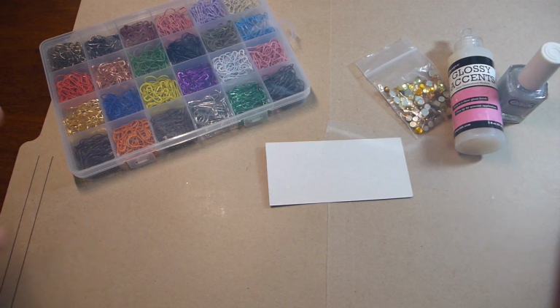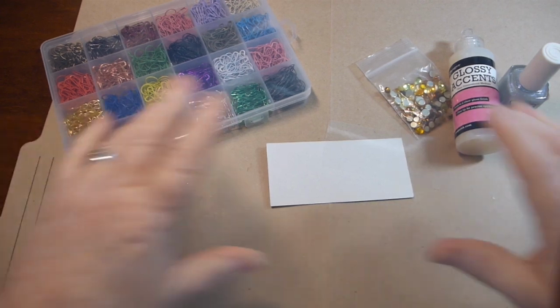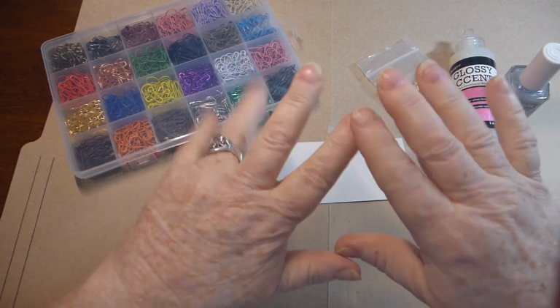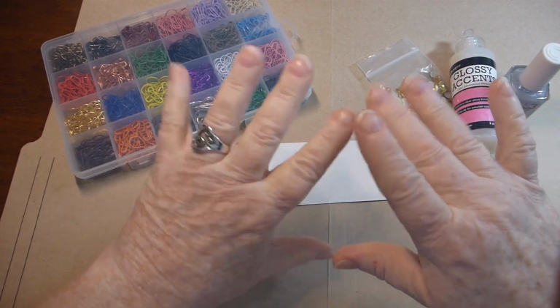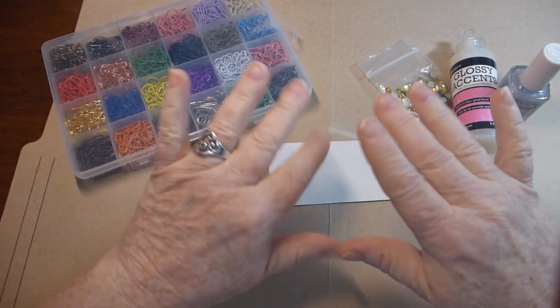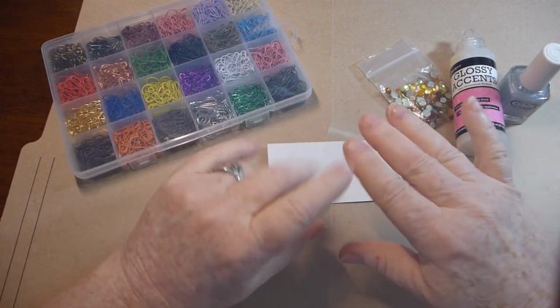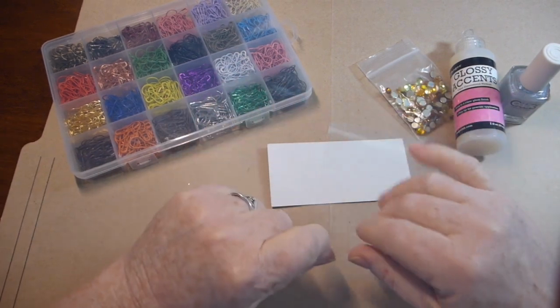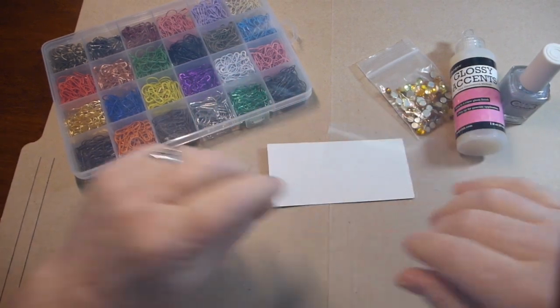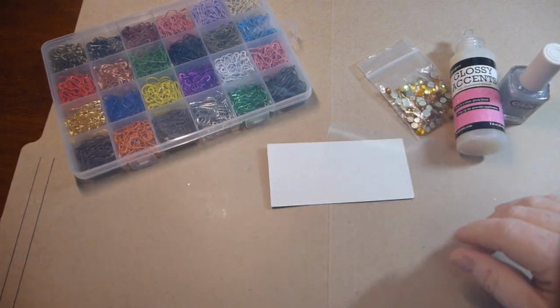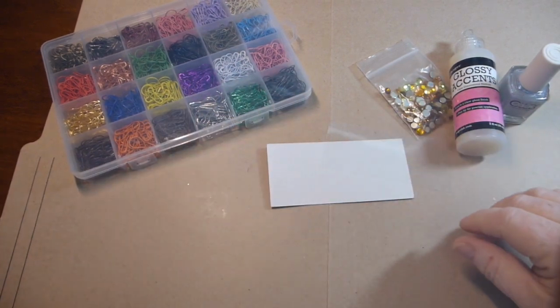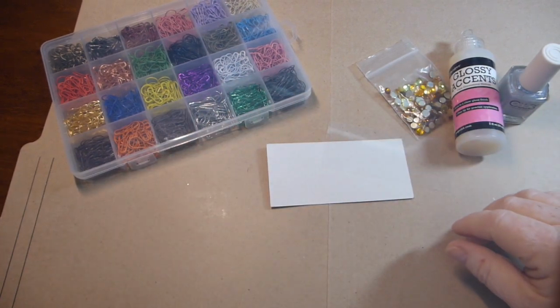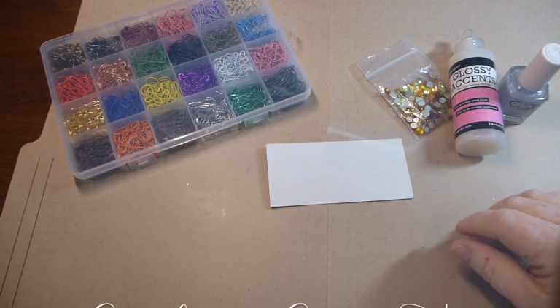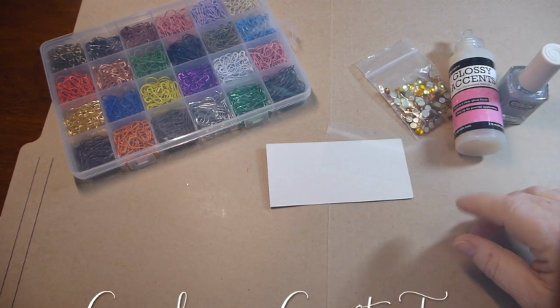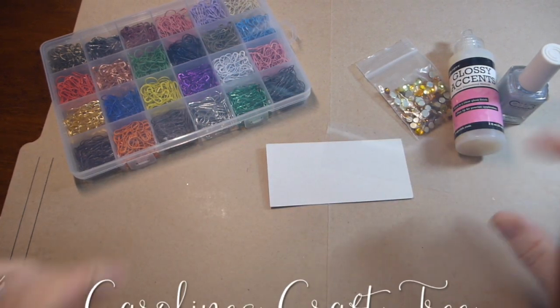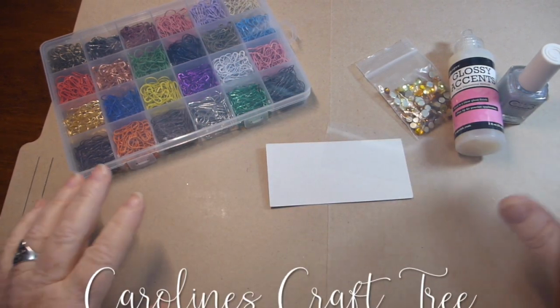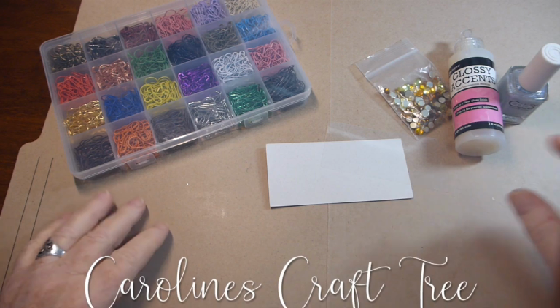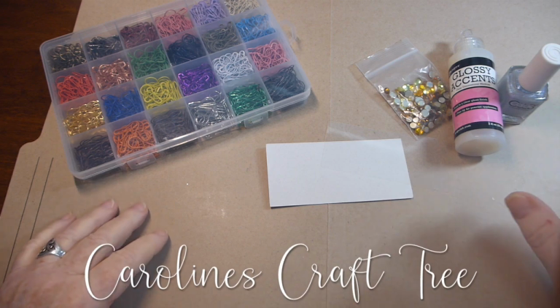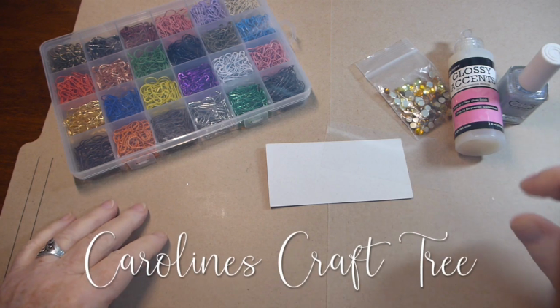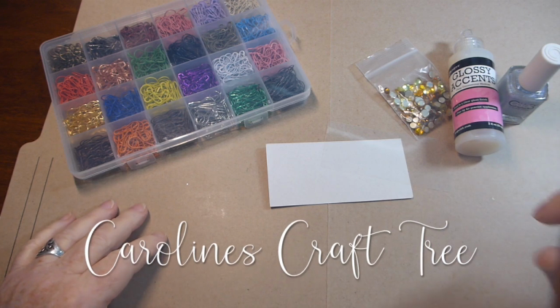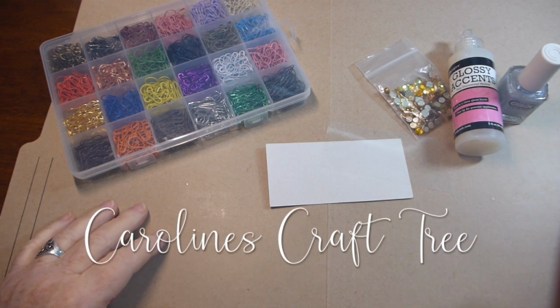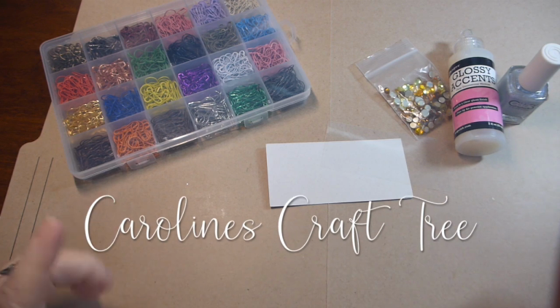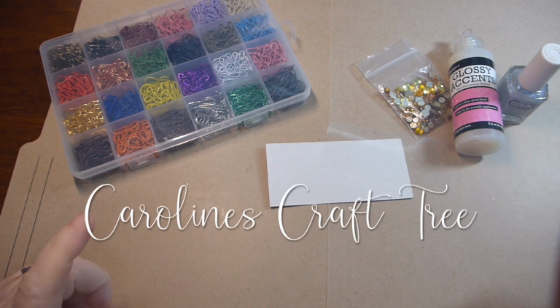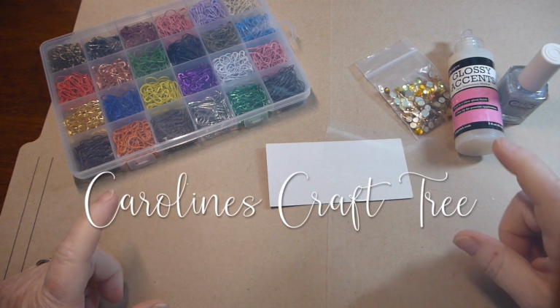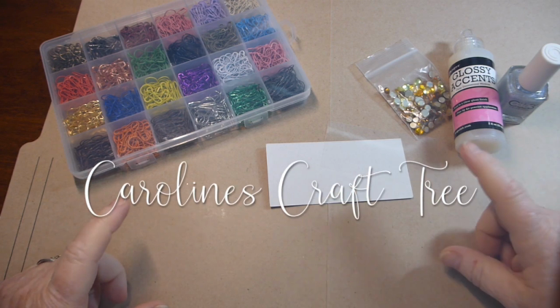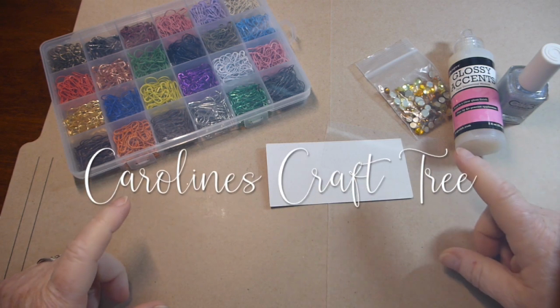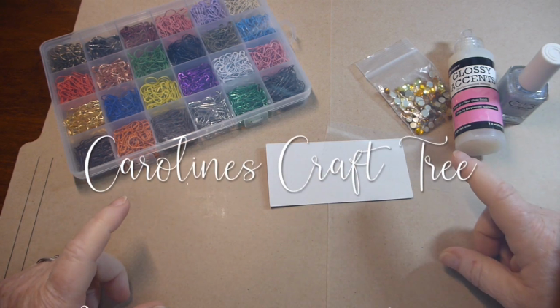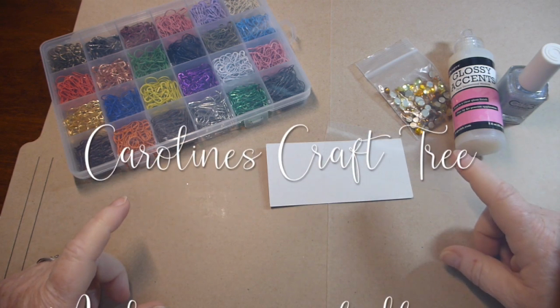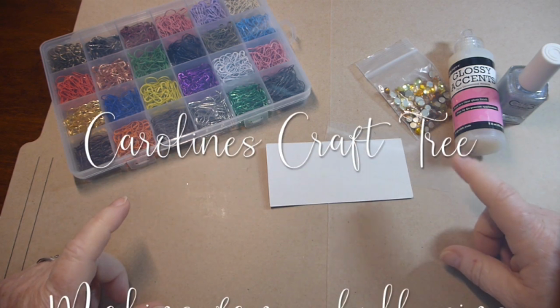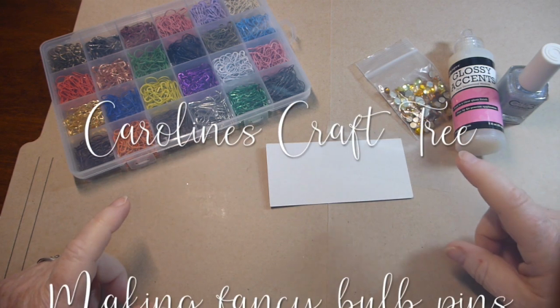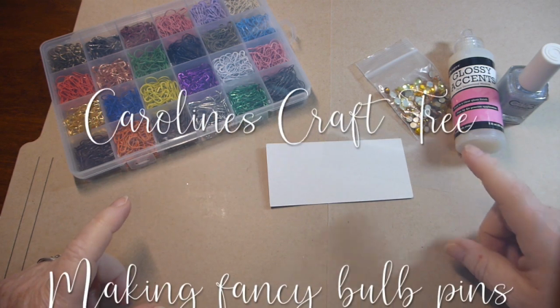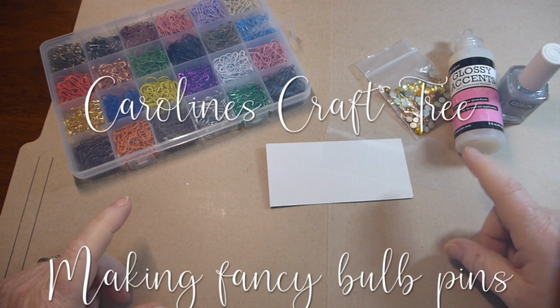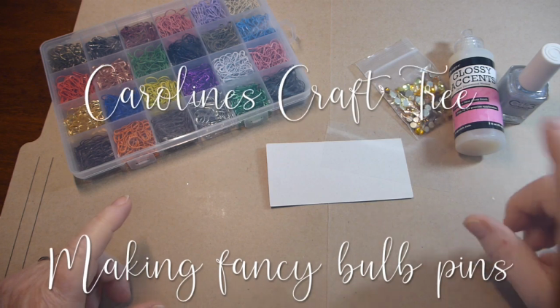Hello everyone and welcome to Caroline's Craft Tree. Today I just wanted to share with you a really quick little project that I think turned out pretty cute.